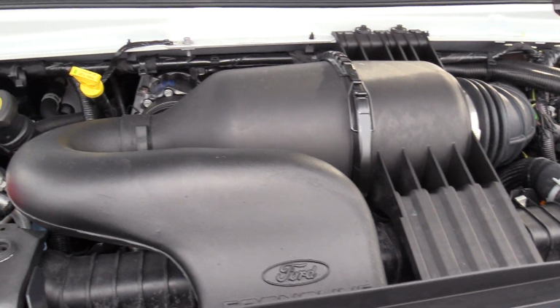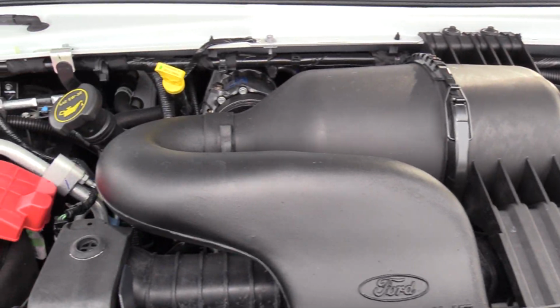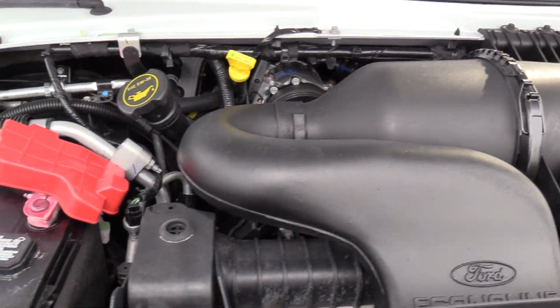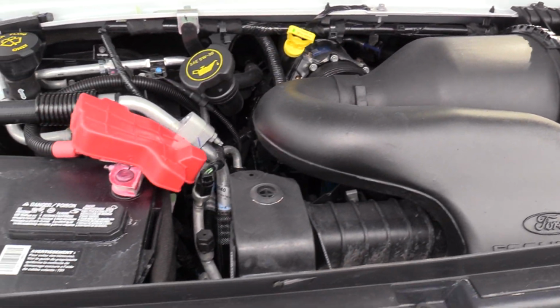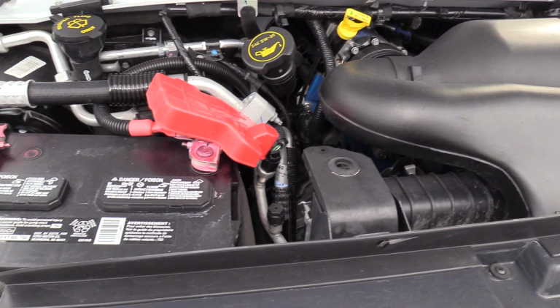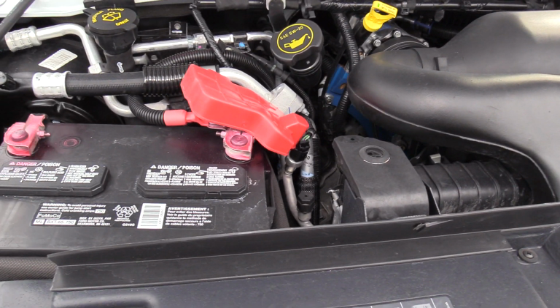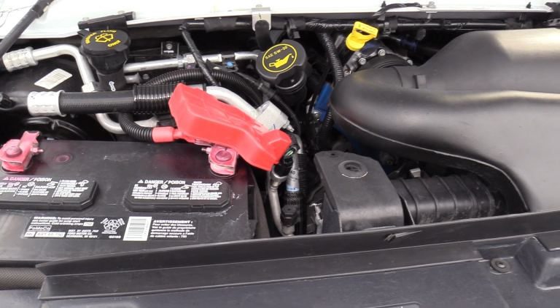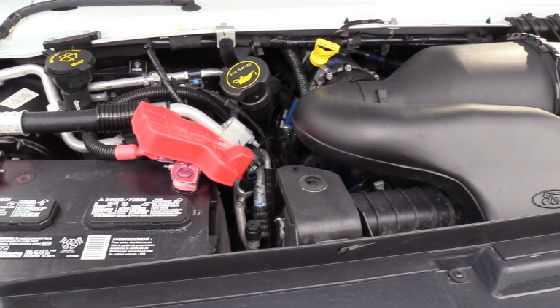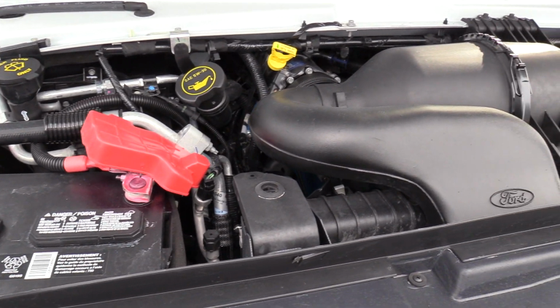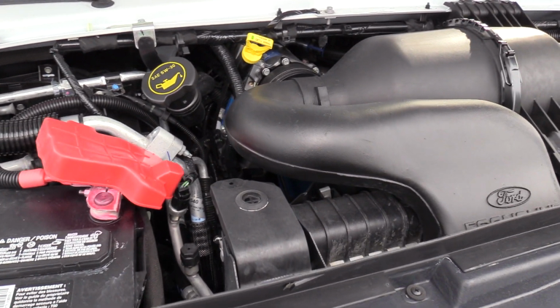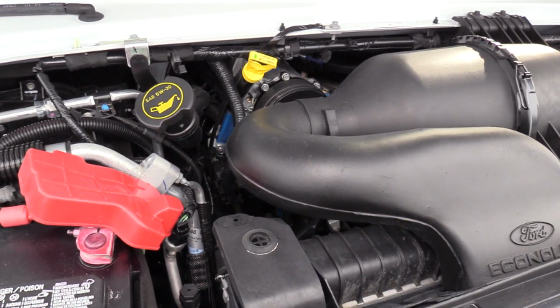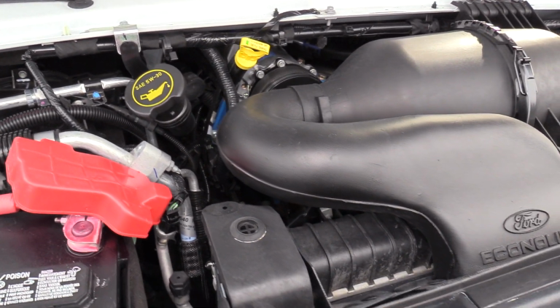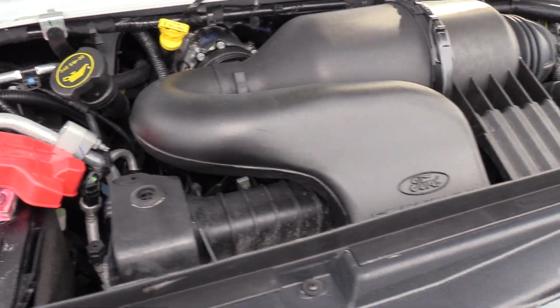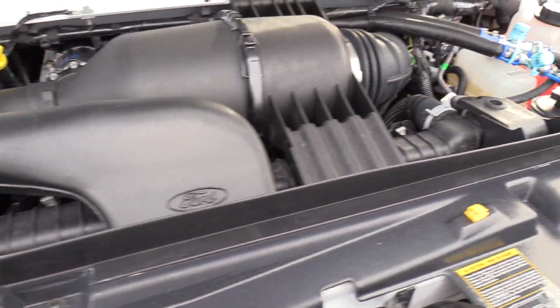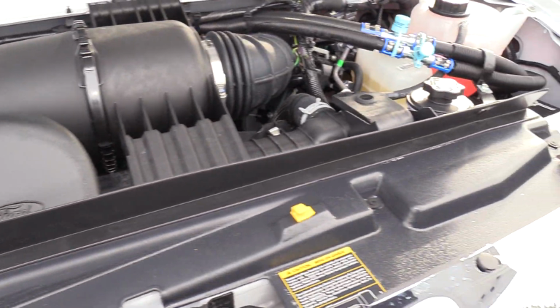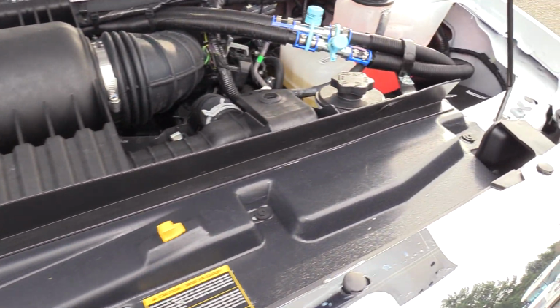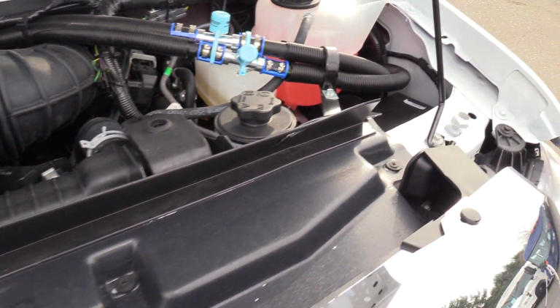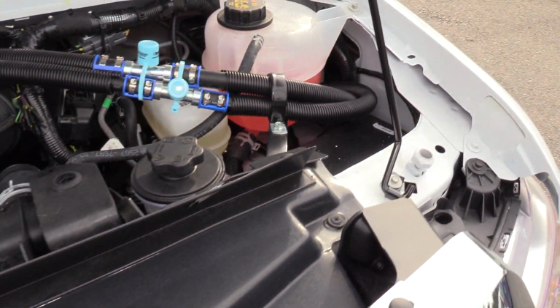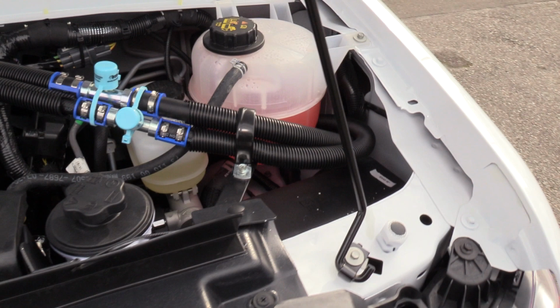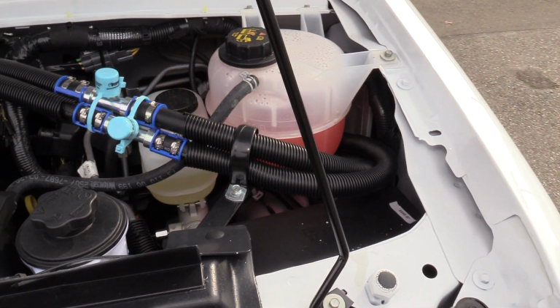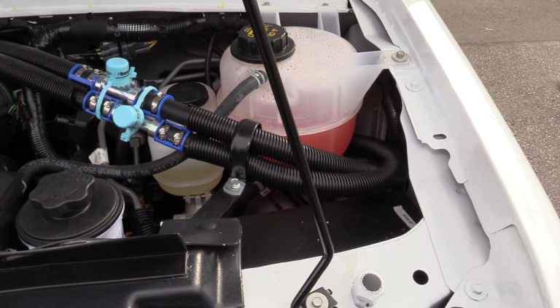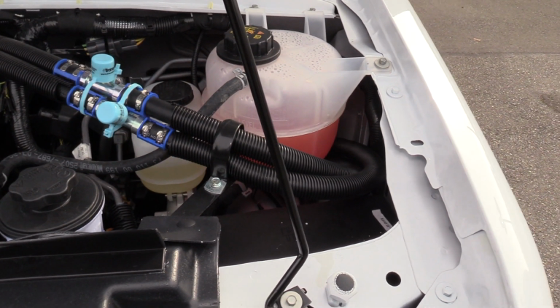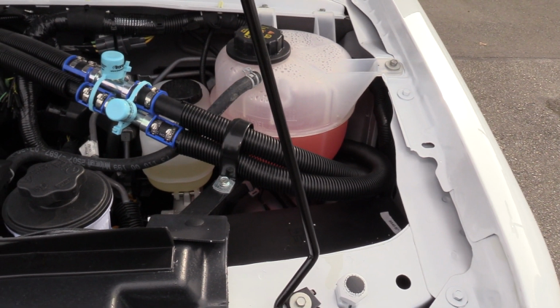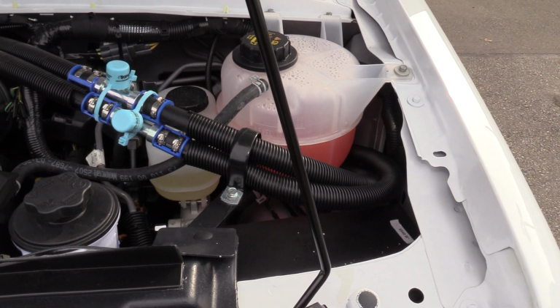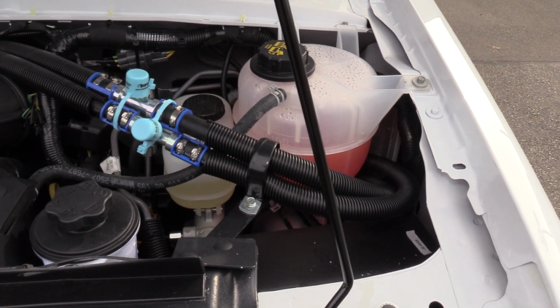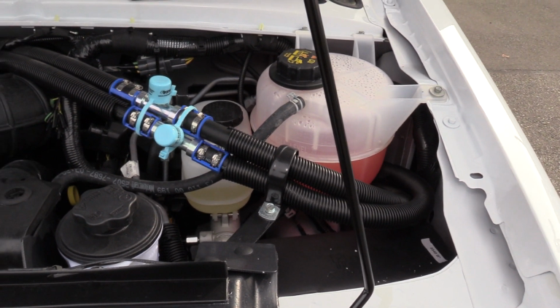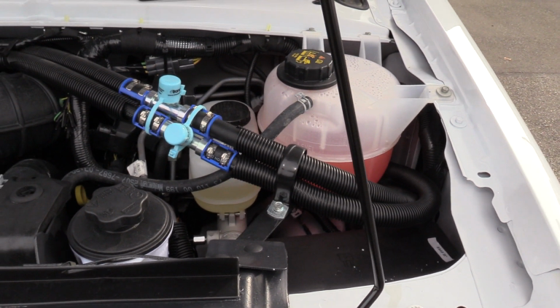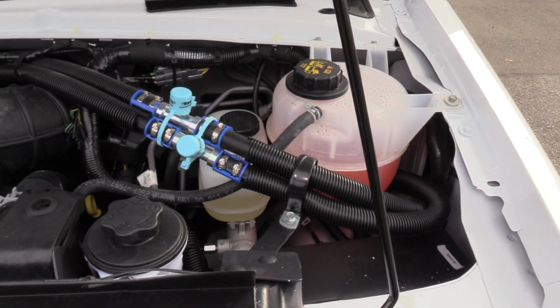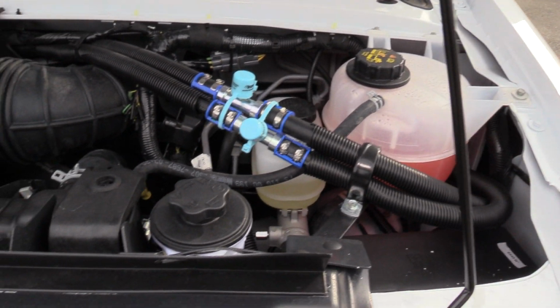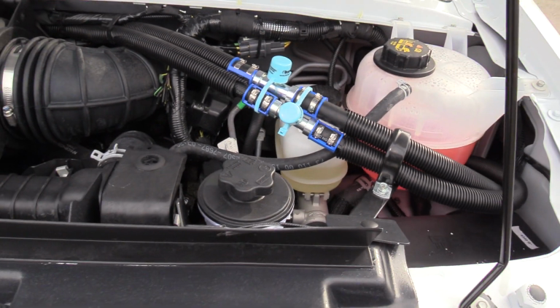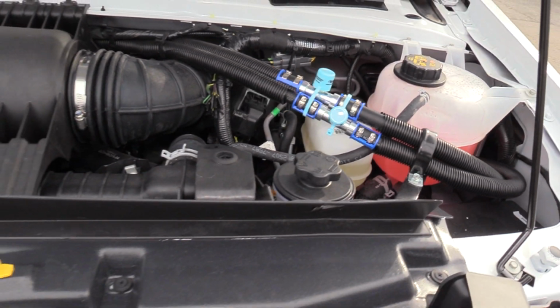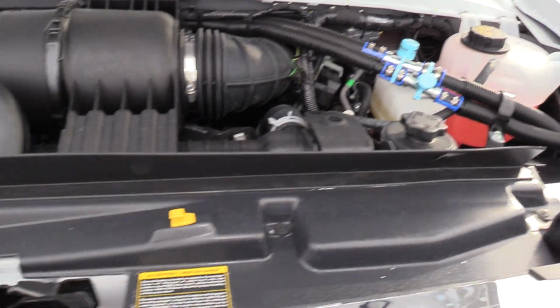It has an automatic transmission and a dual compressor AC system. That's great for warm climates — it basically allows the air conditioning to get colder faster and doesn't have to work as hard.